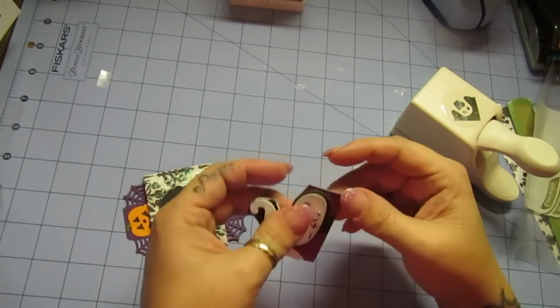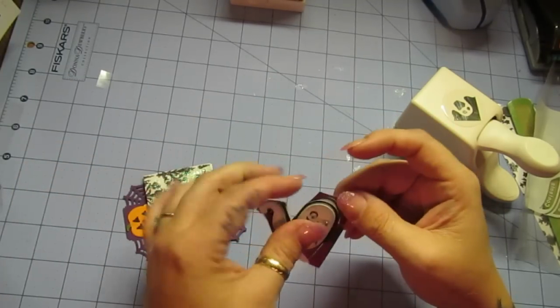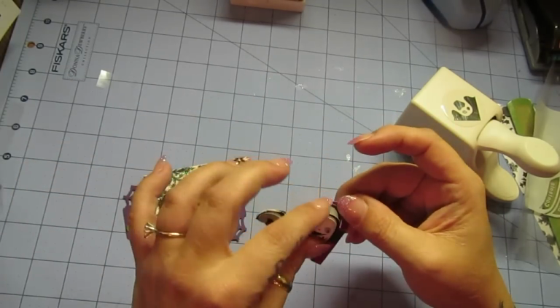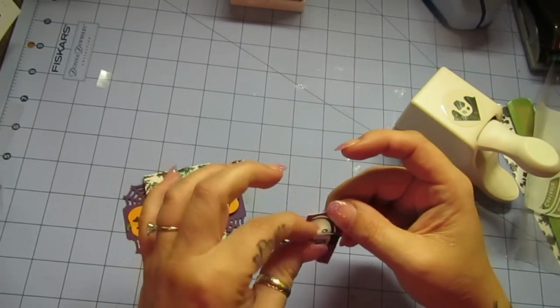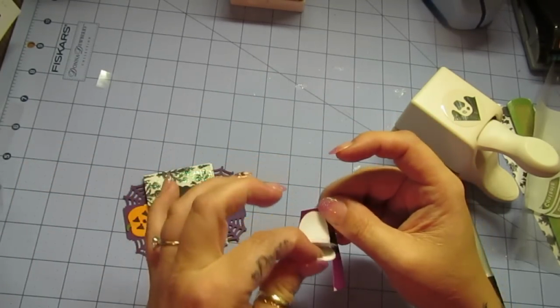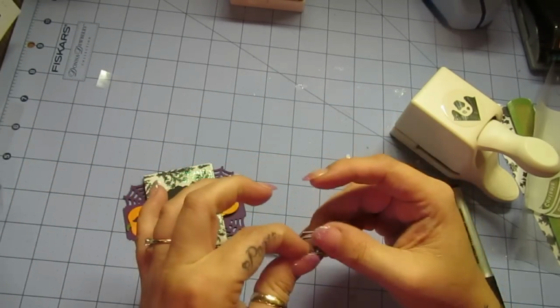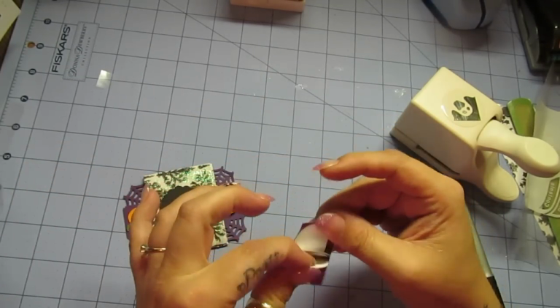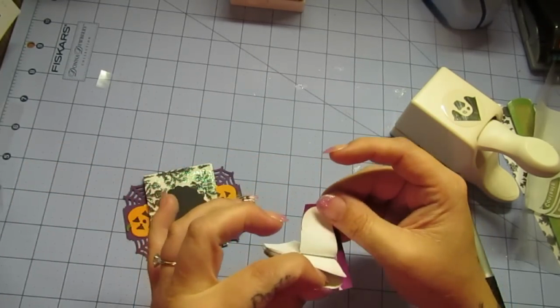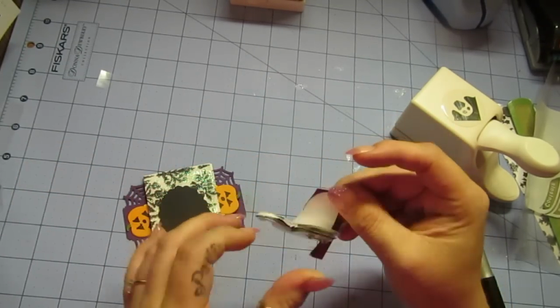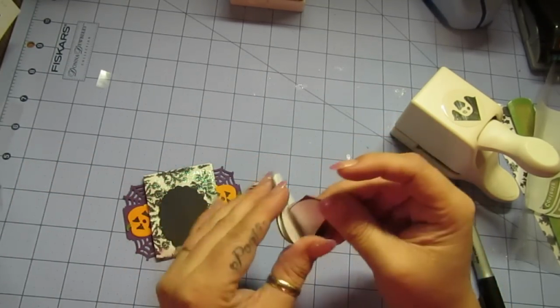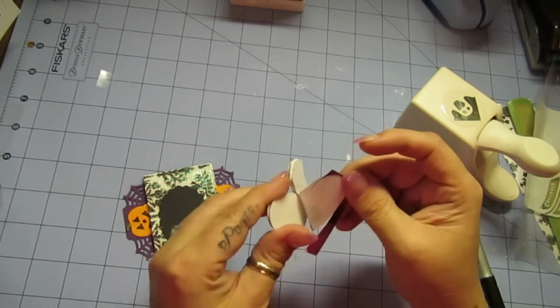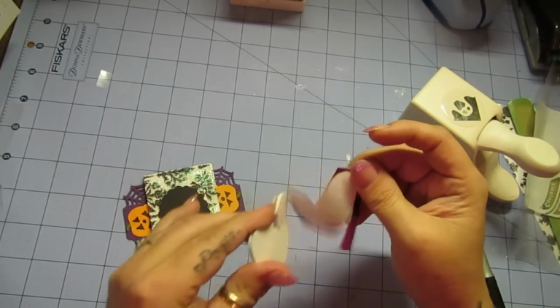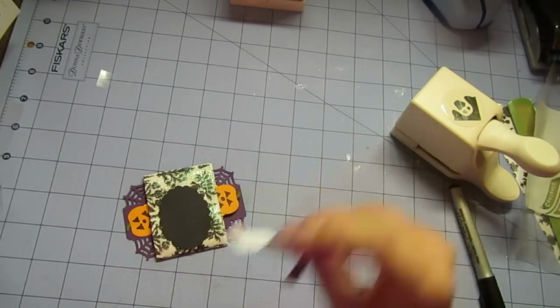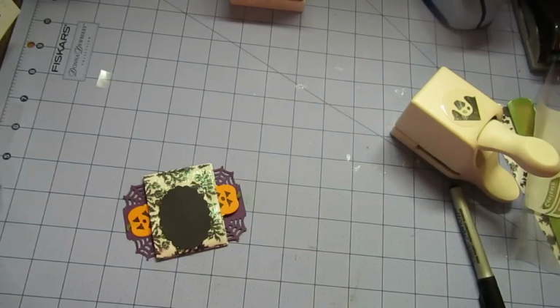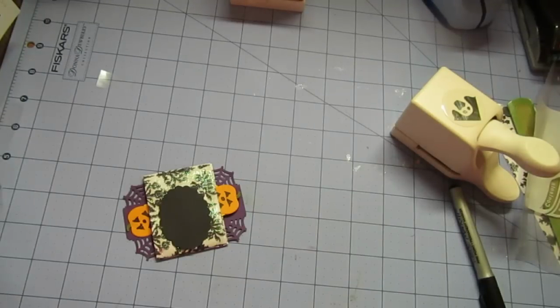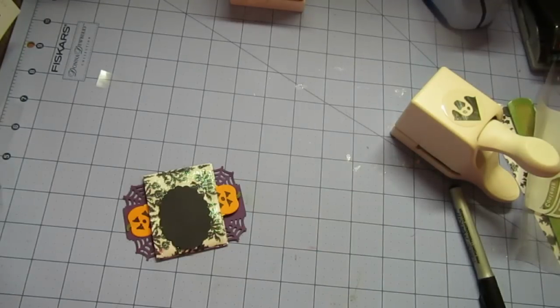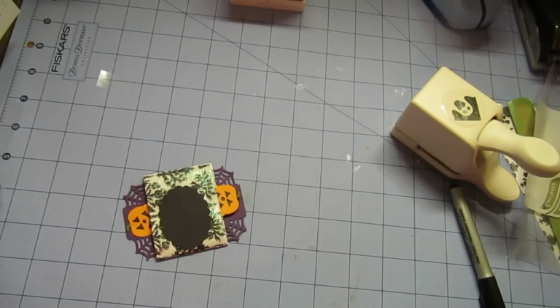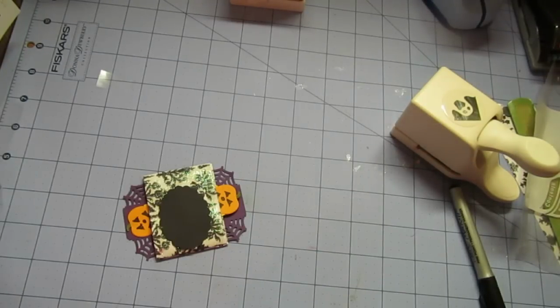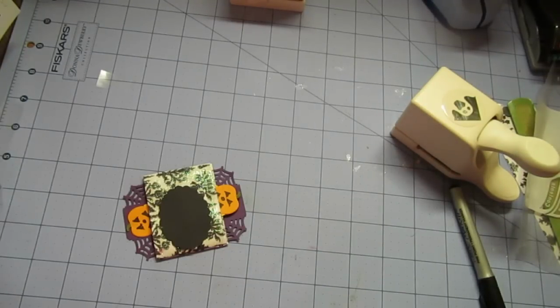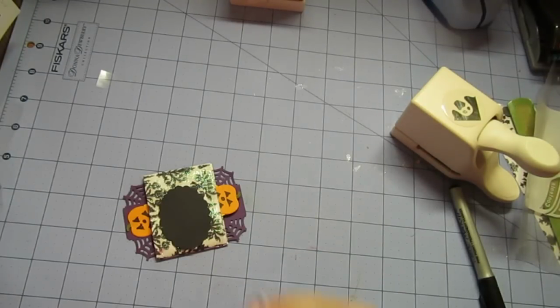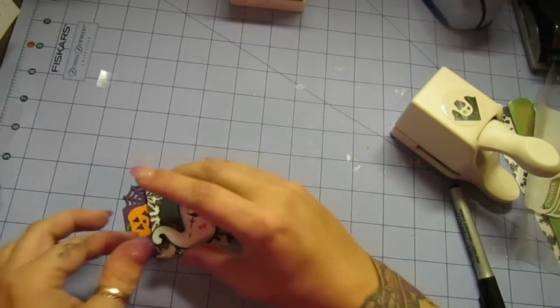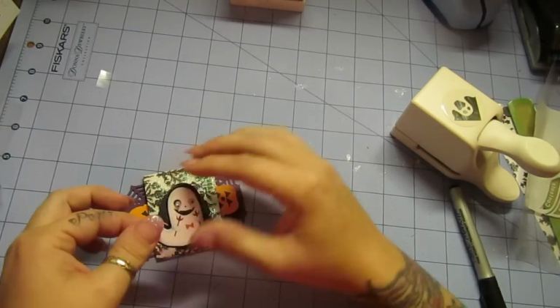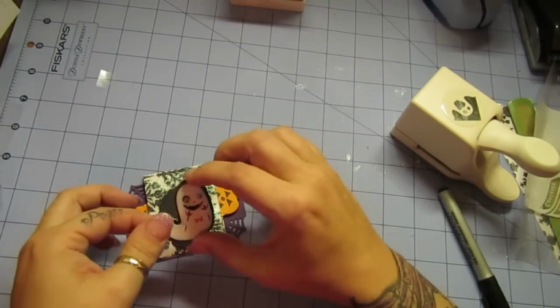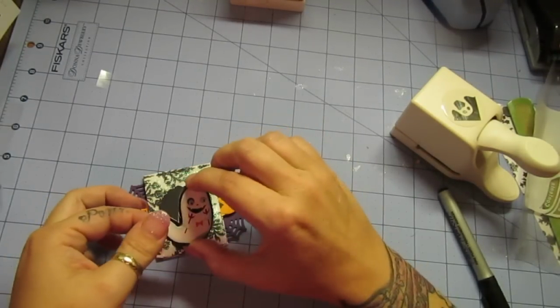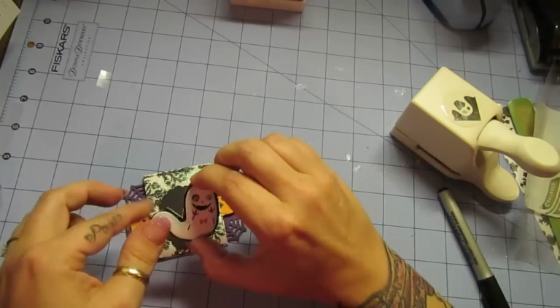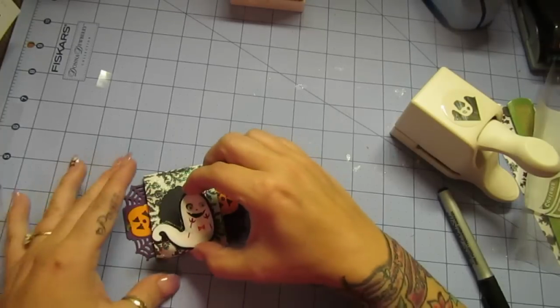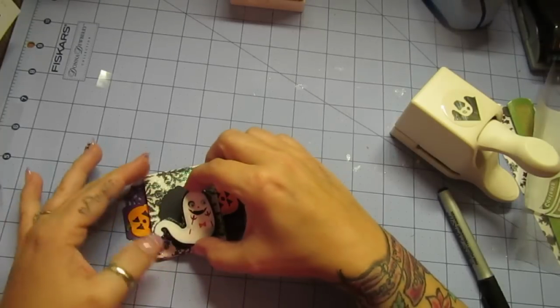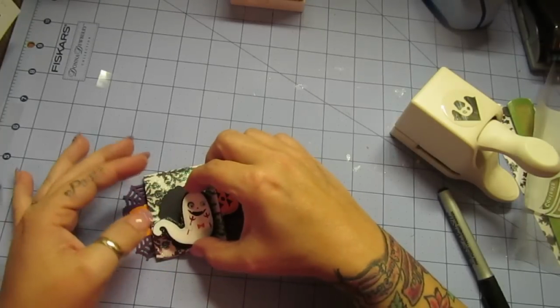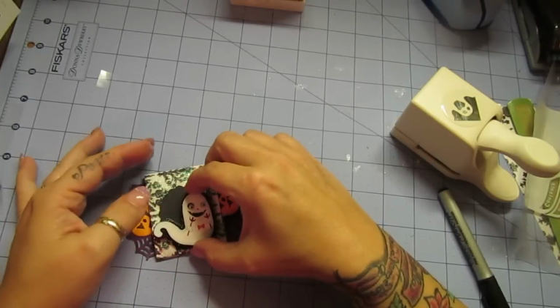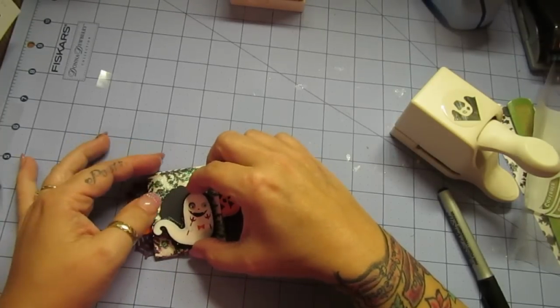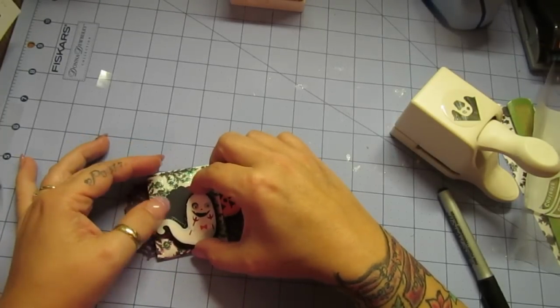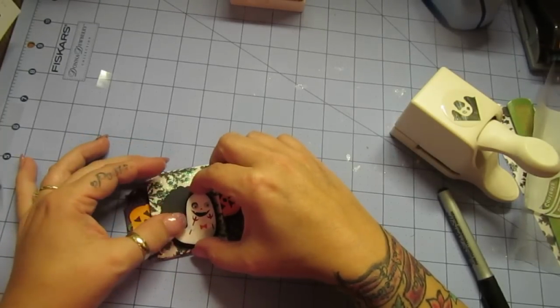And then I took this little guy off, and we're just going to stick him down on top. I just love the googly eyes — not all of them have googly eyes.